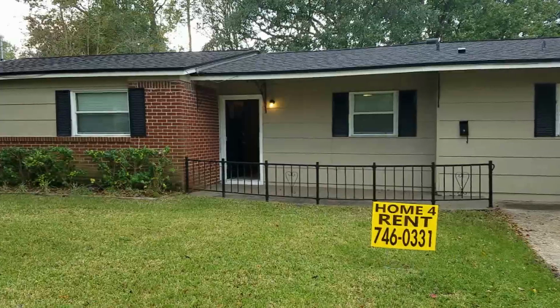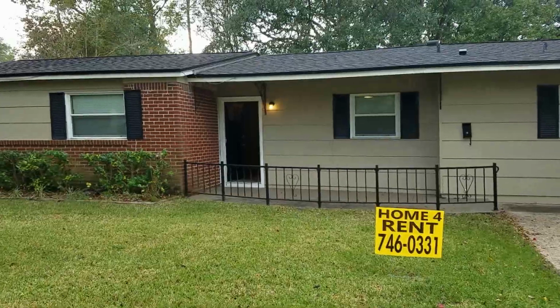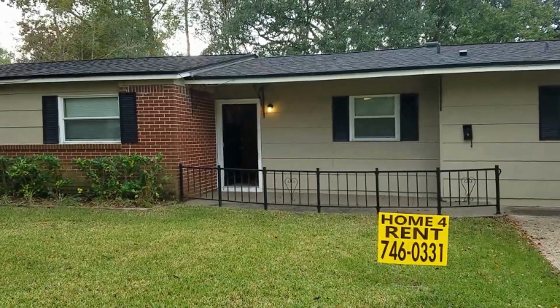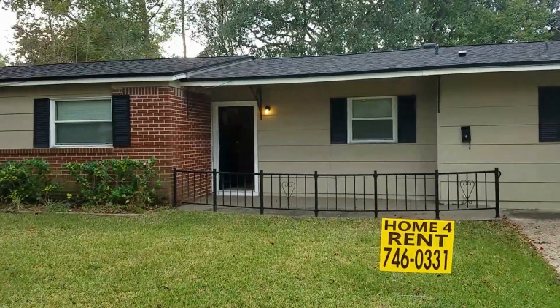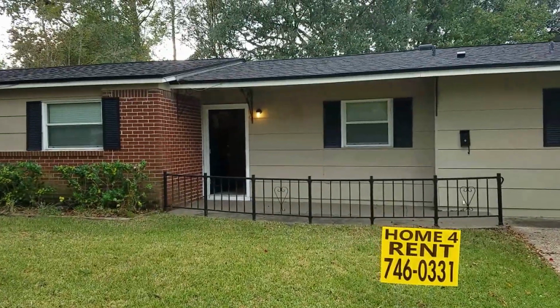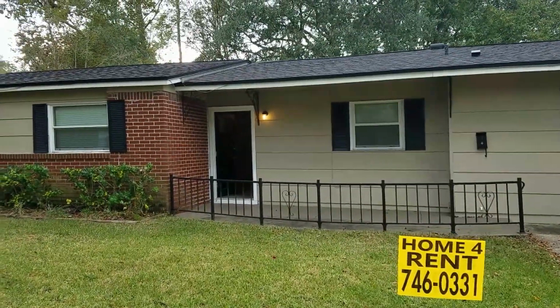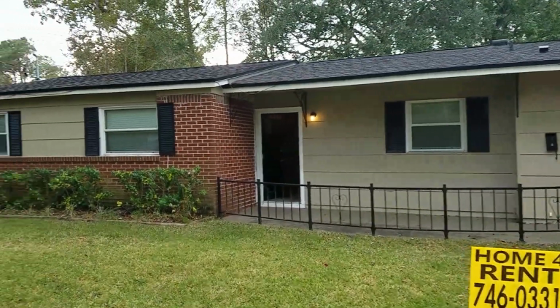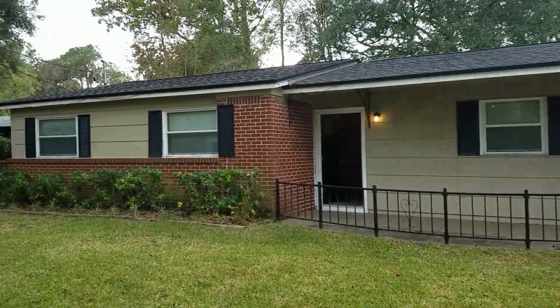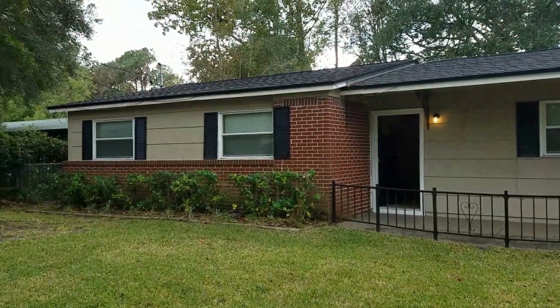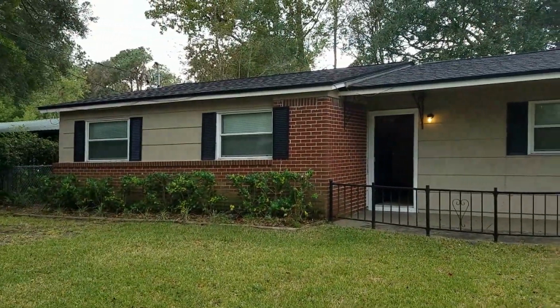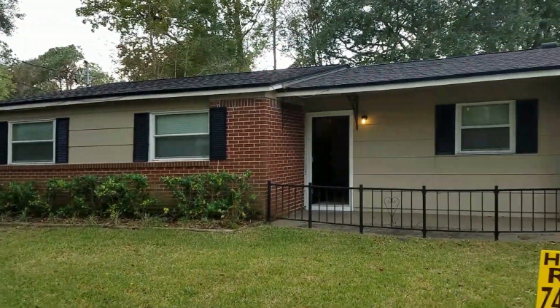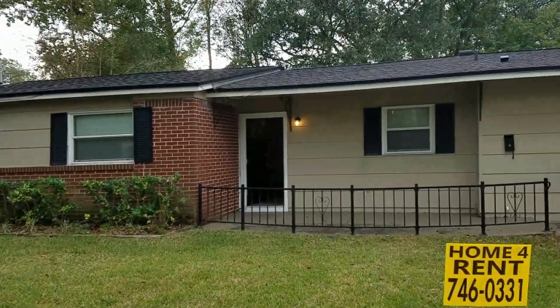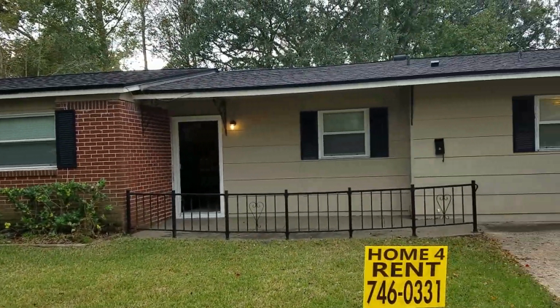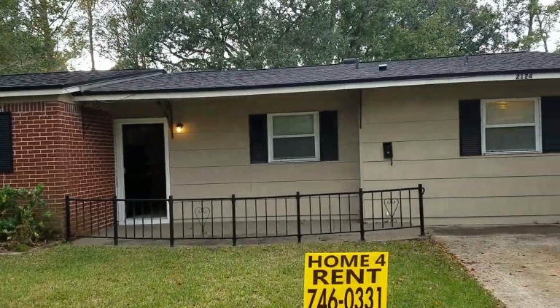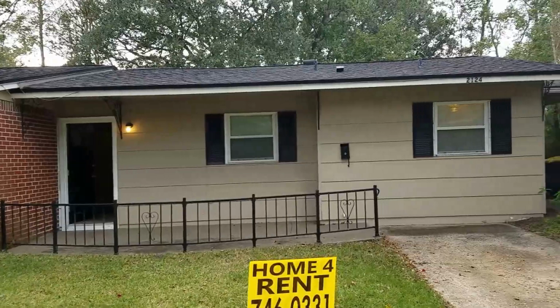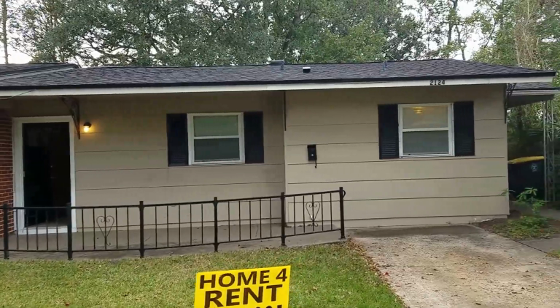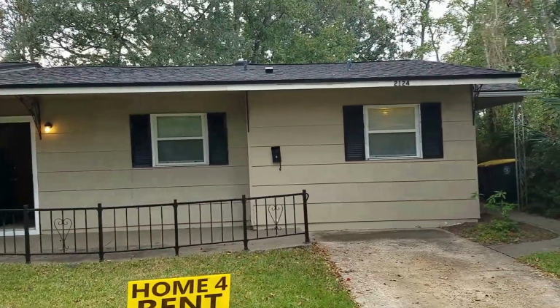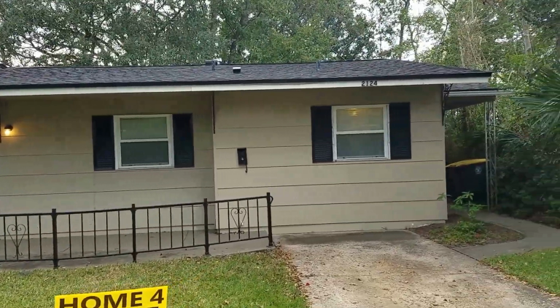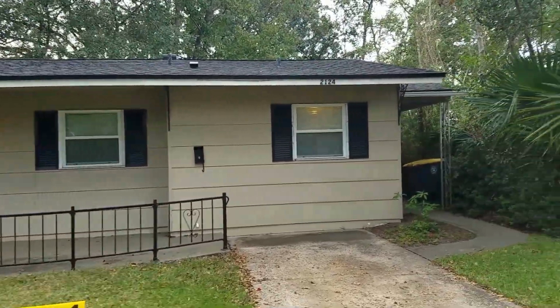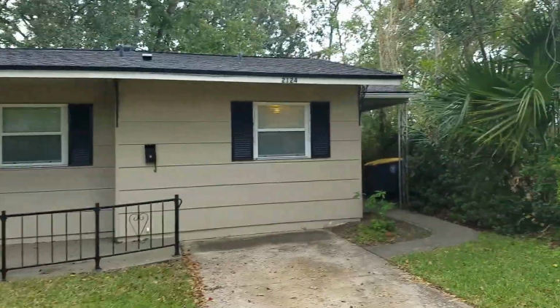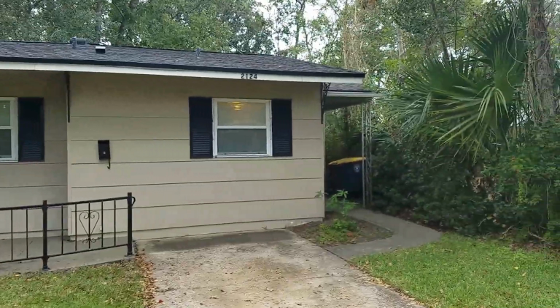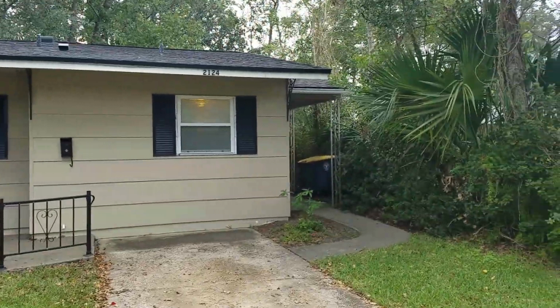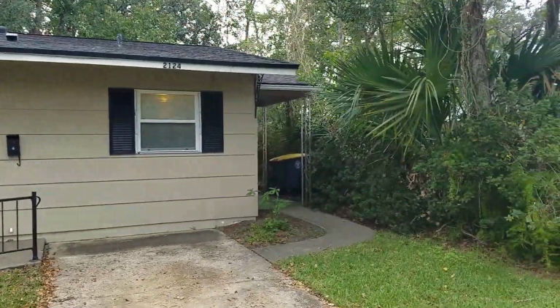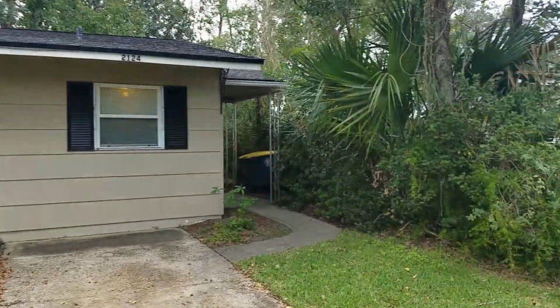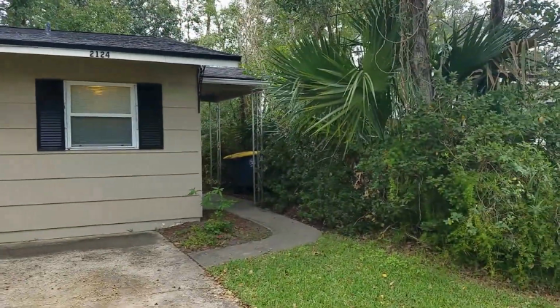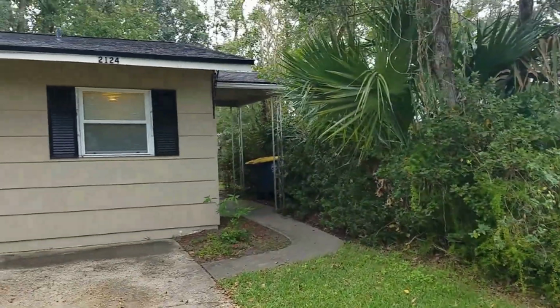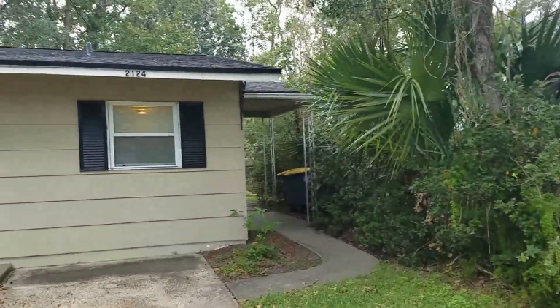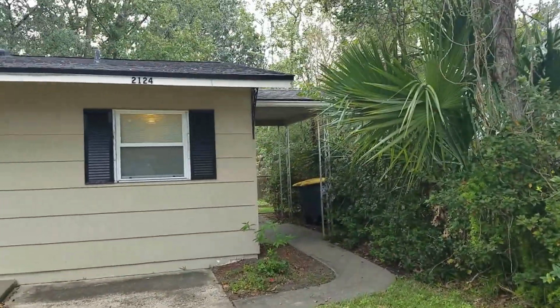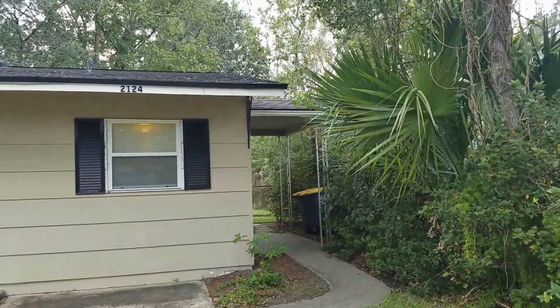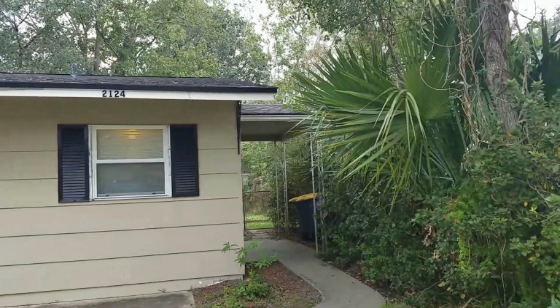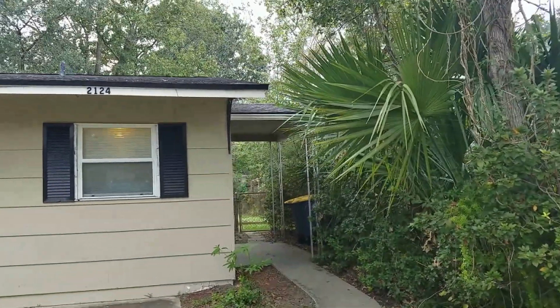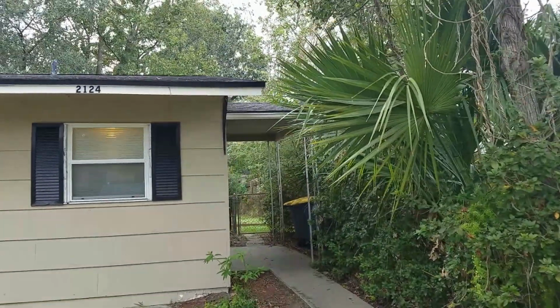This is Danny with JWB at 2124 Azoray Court. This is a three-bedroom, two-bathroom home with a fenced-in backyard. It's also got a covered front porch and side porch.